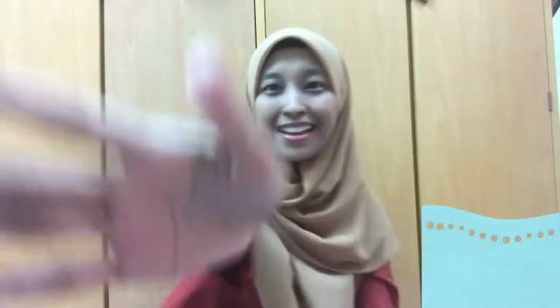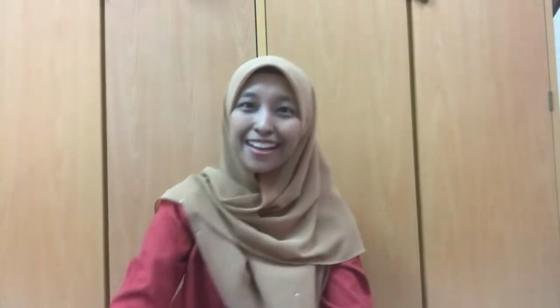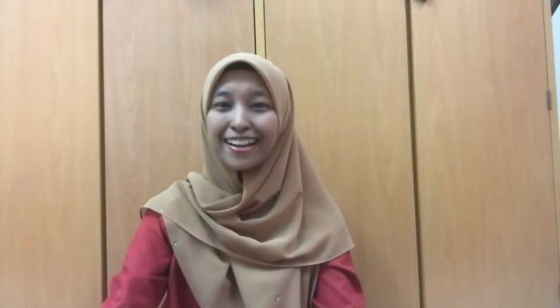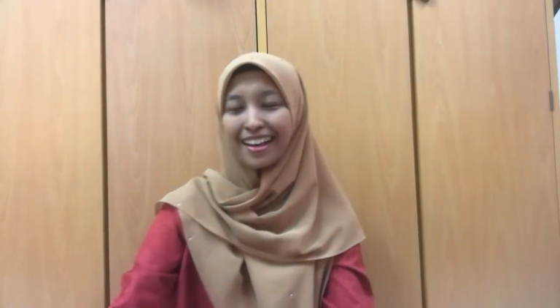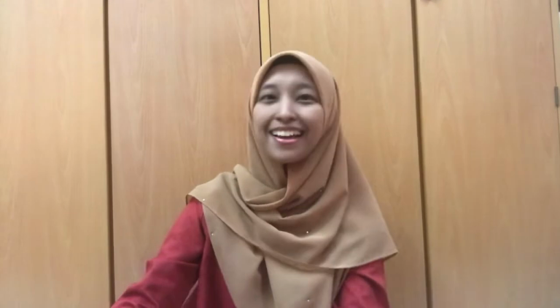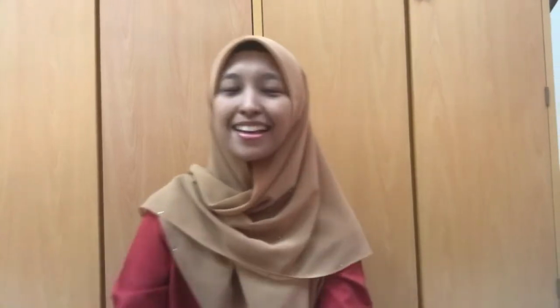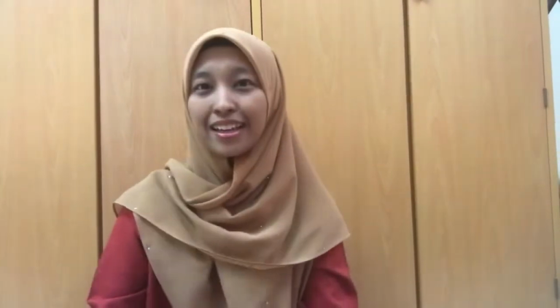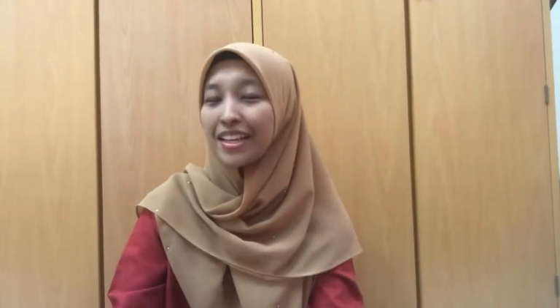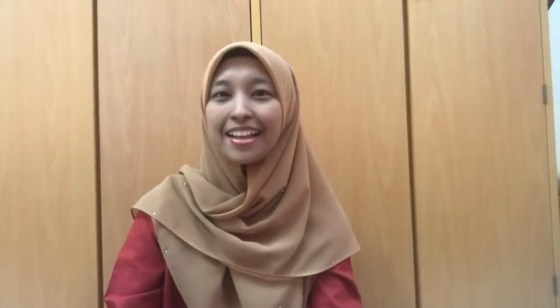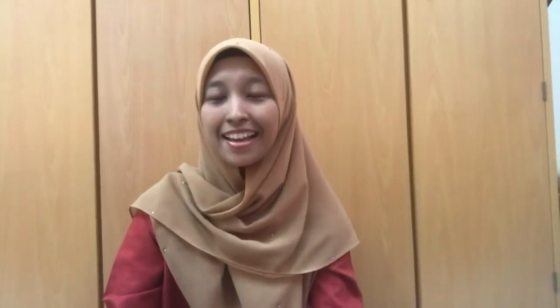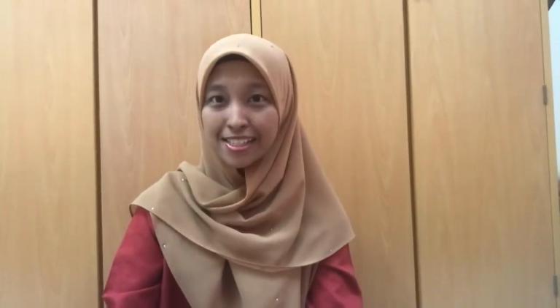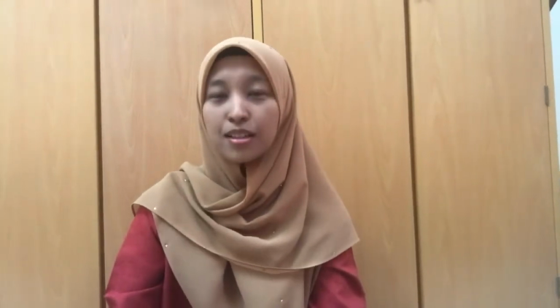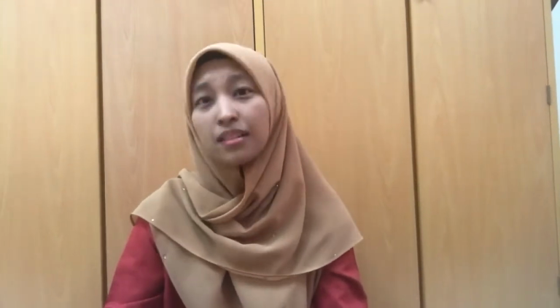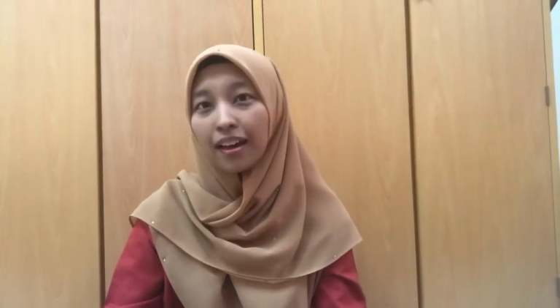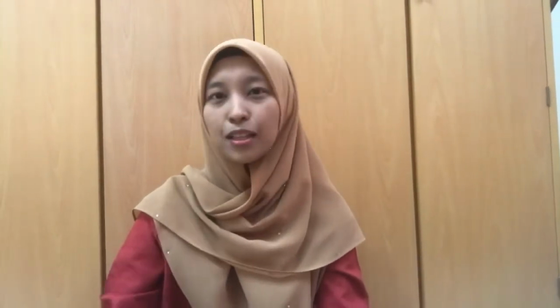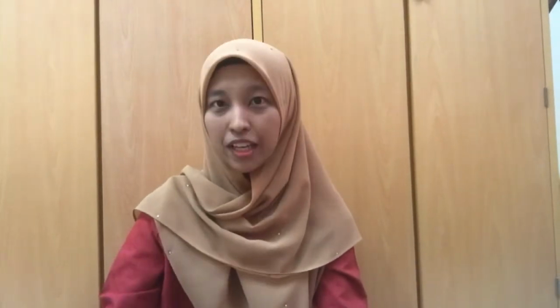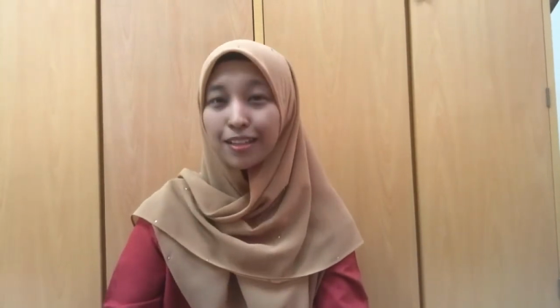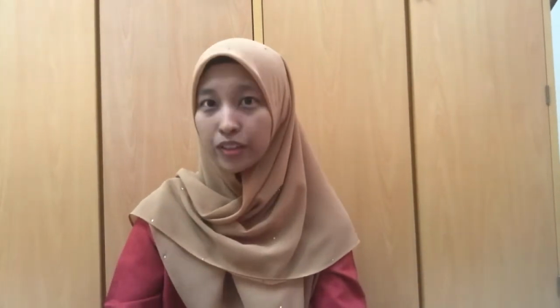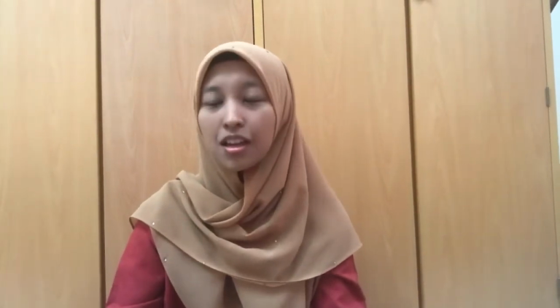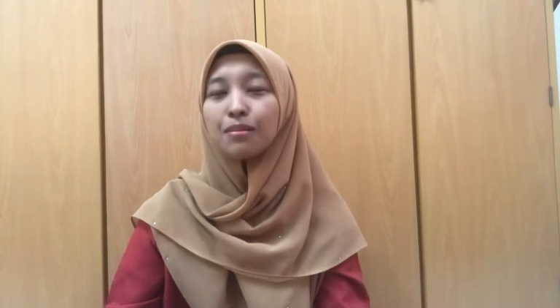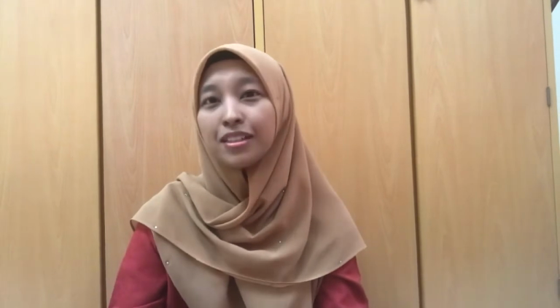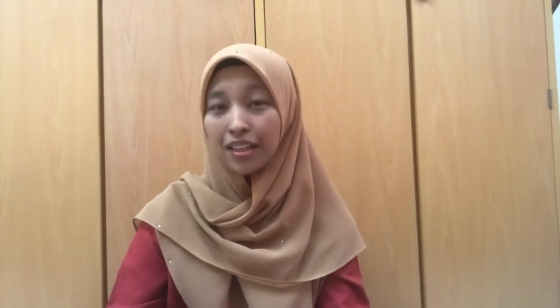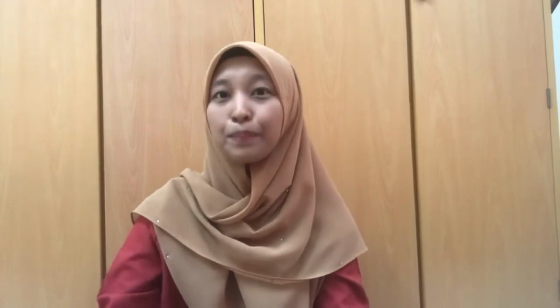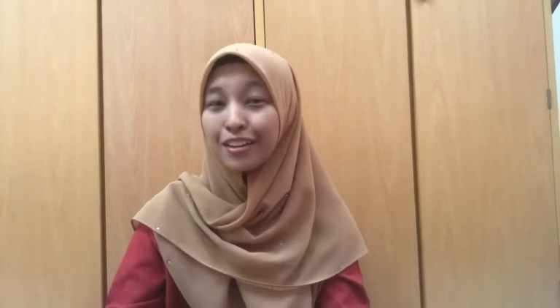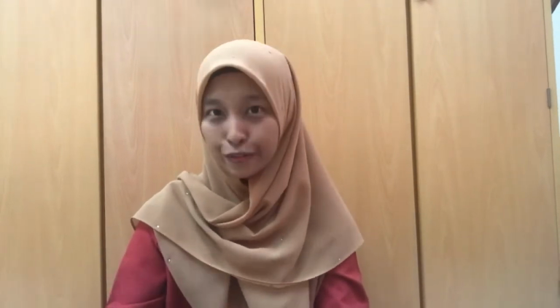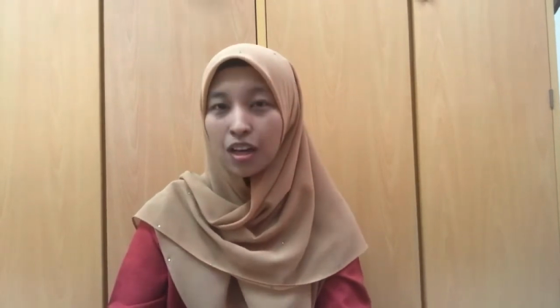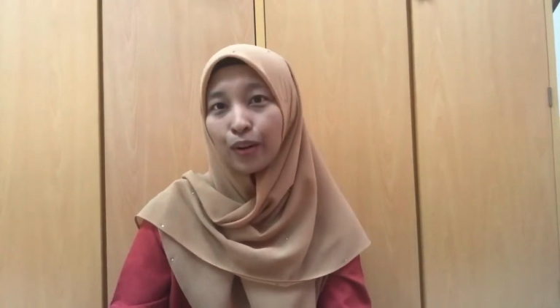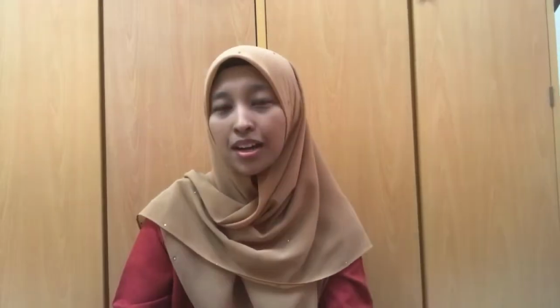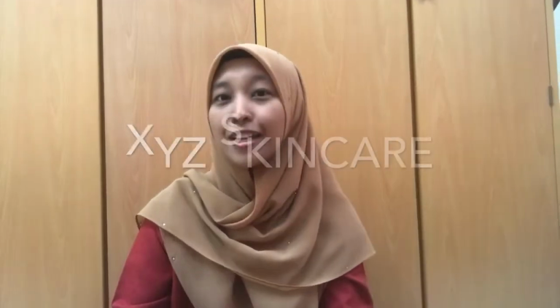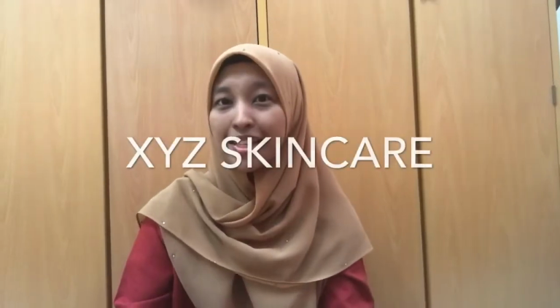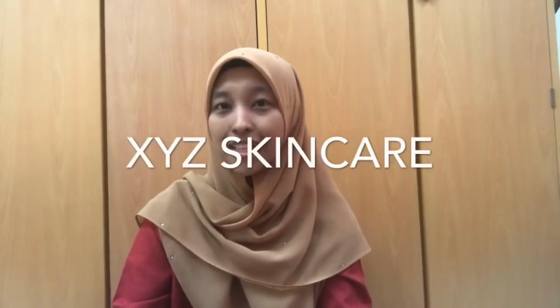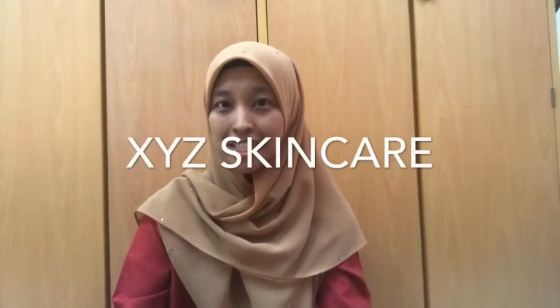TADA! Hi guys! It's me again, Lalalissa. So guys, today in this video, I'm going to make a pet review for XYZ skincare.